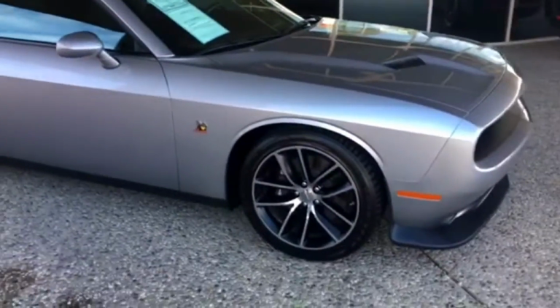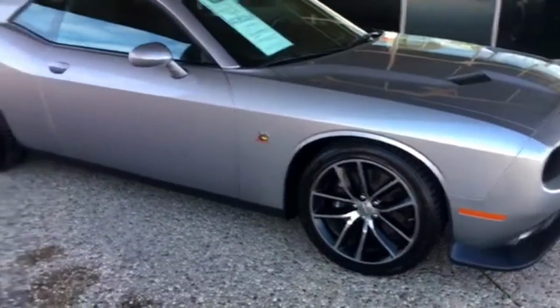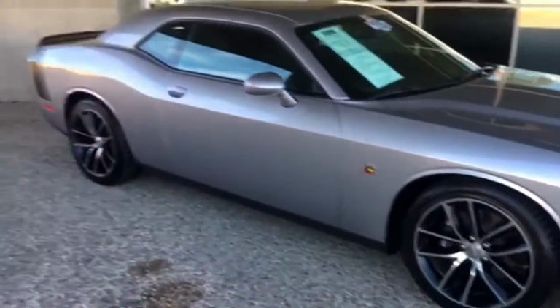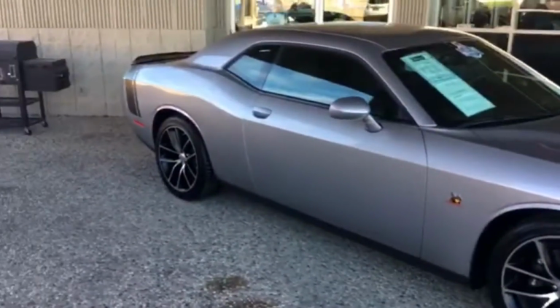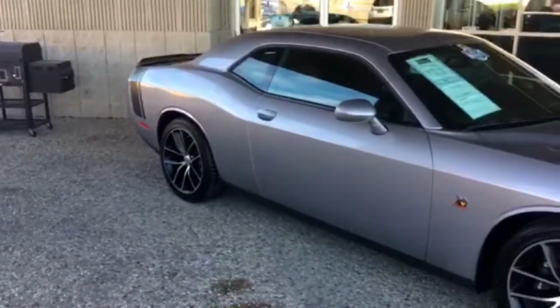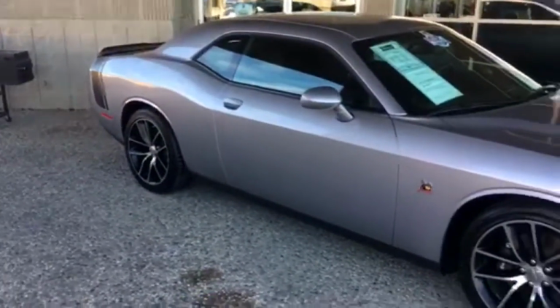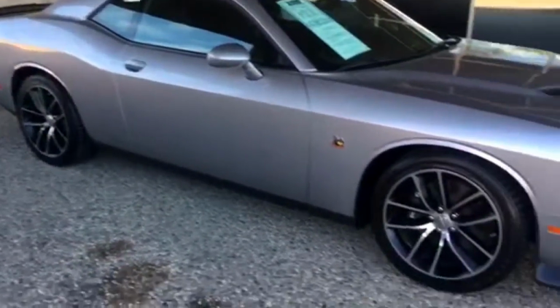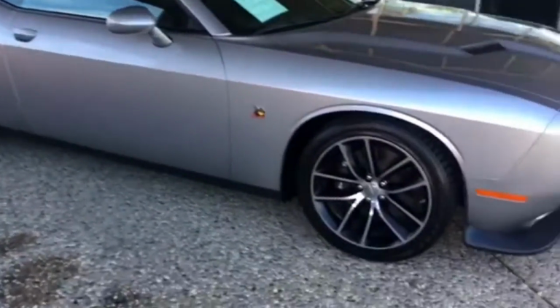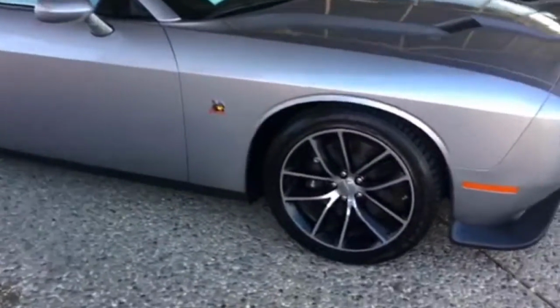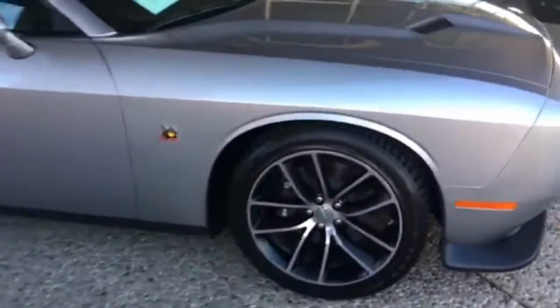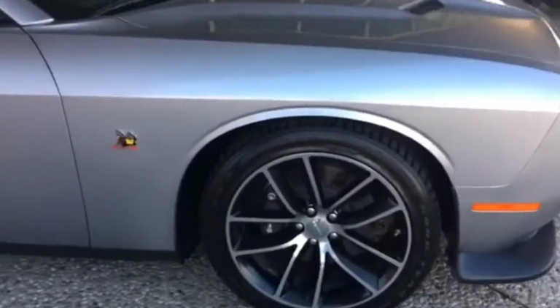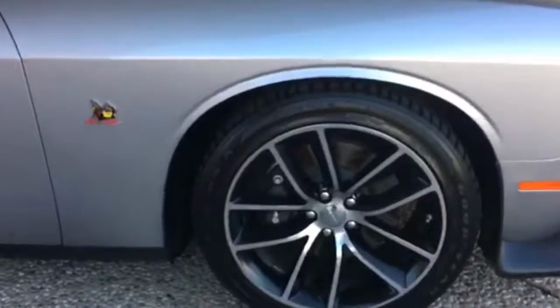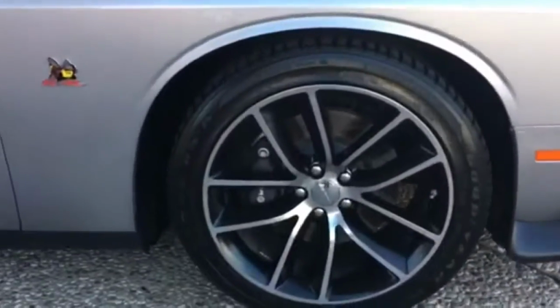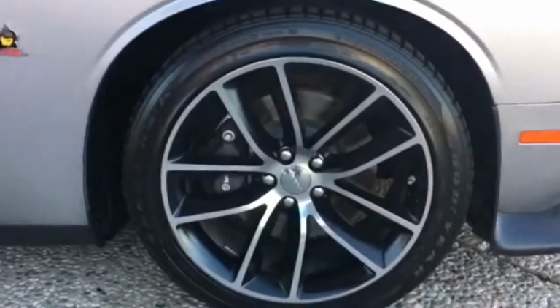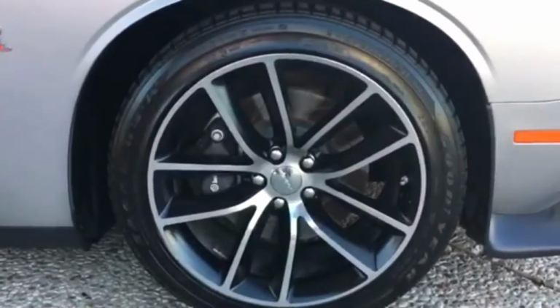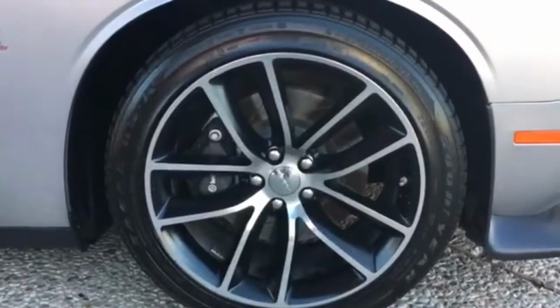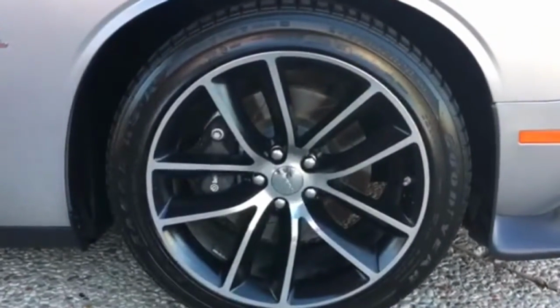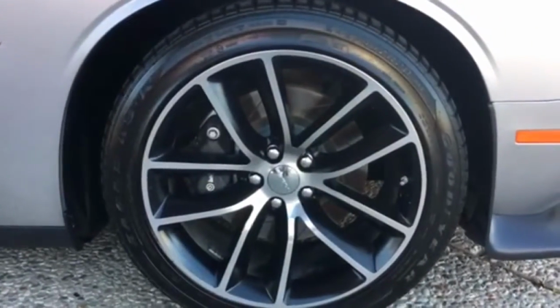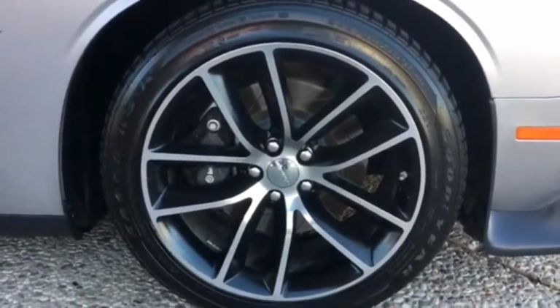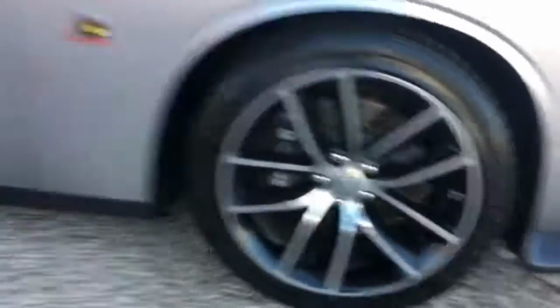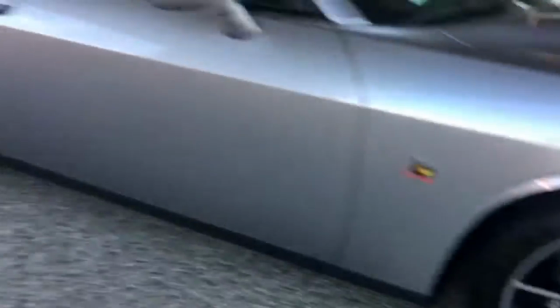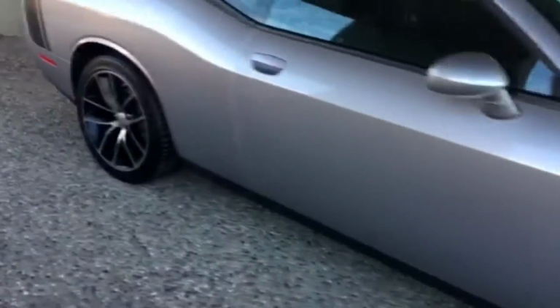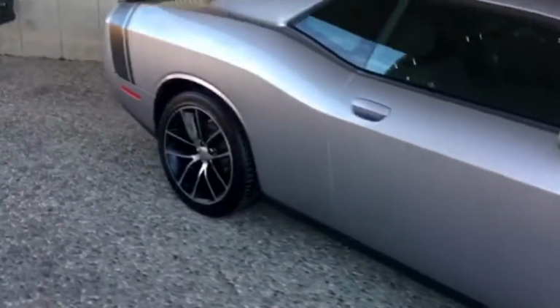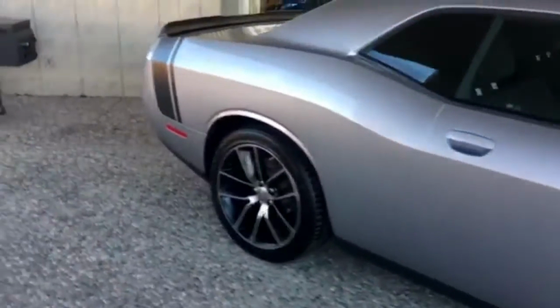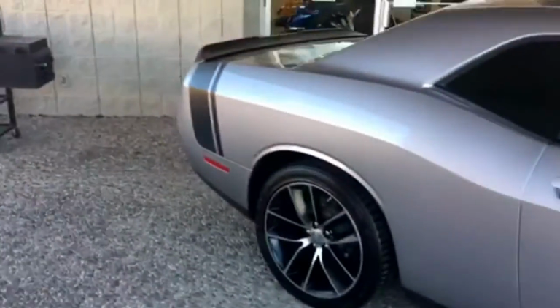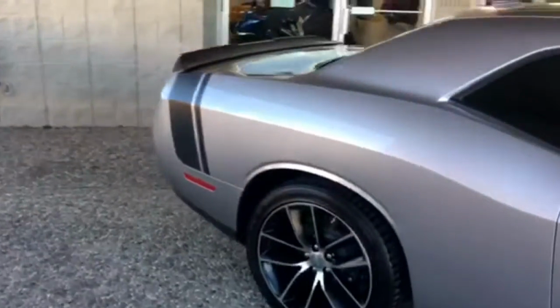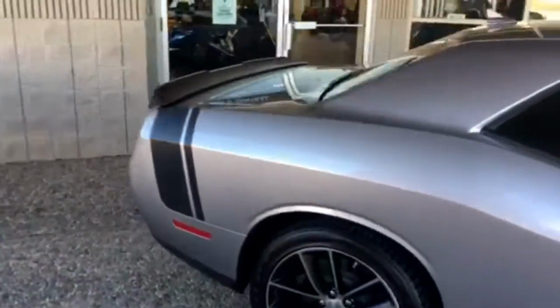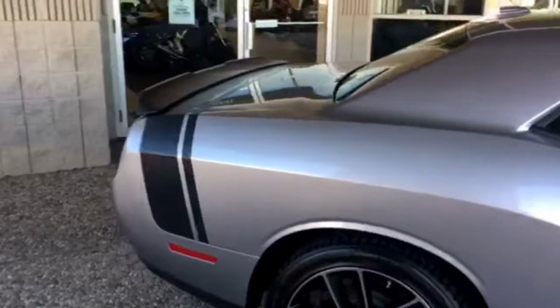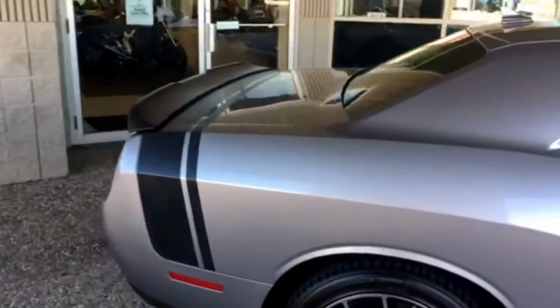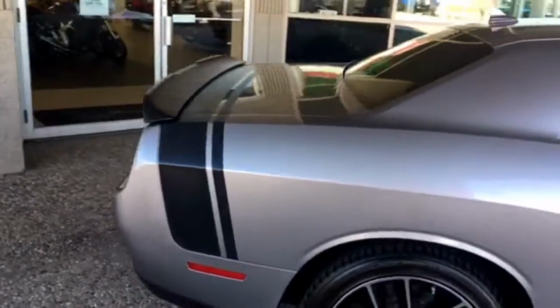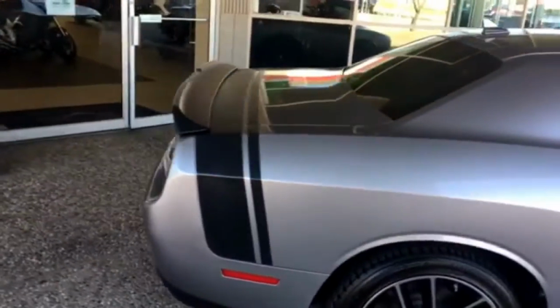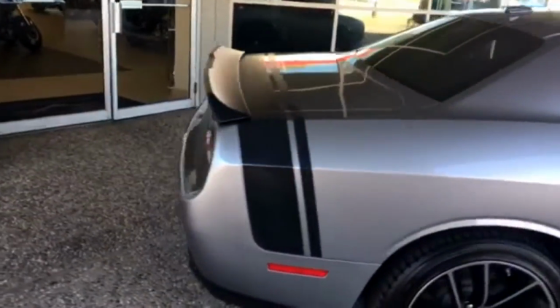Looking pretty sweet. It's got the eight-speed automatic transmission, the four-piston Brembo brake package up front, and it has the Scat Pack appearance package, so you do get the stripe in the back from the original.